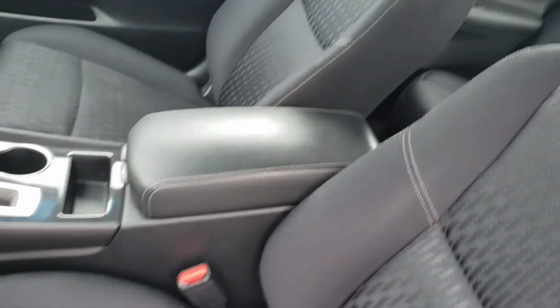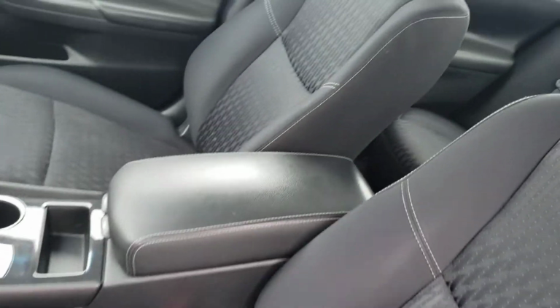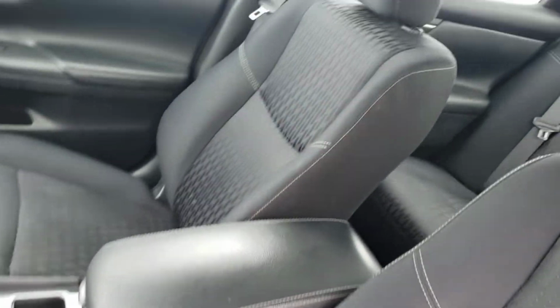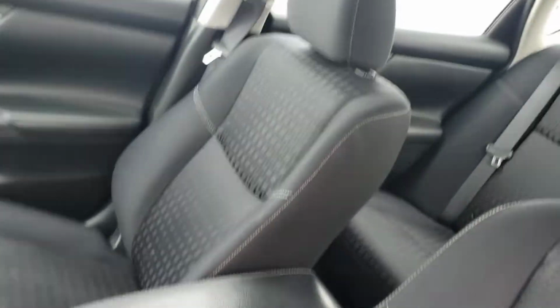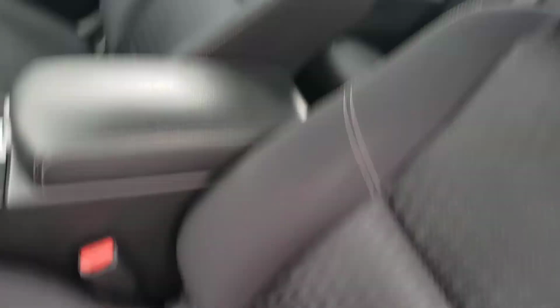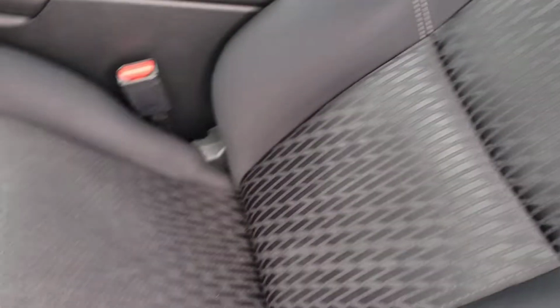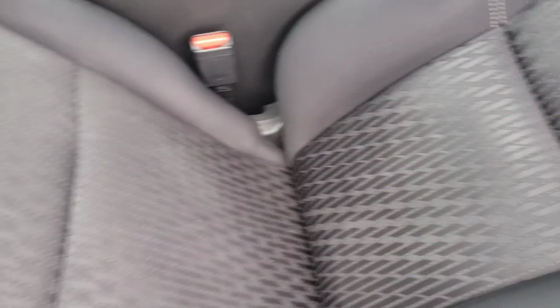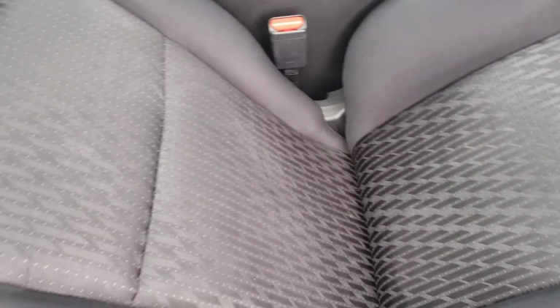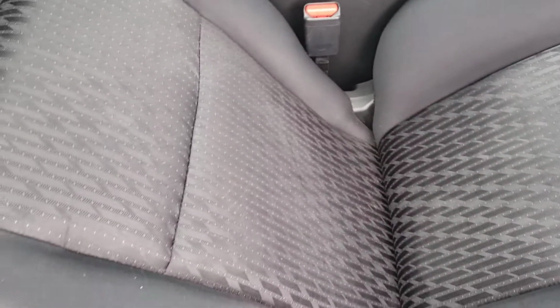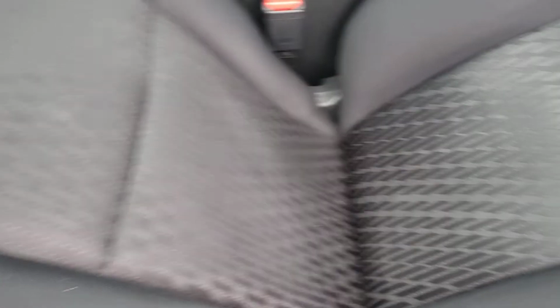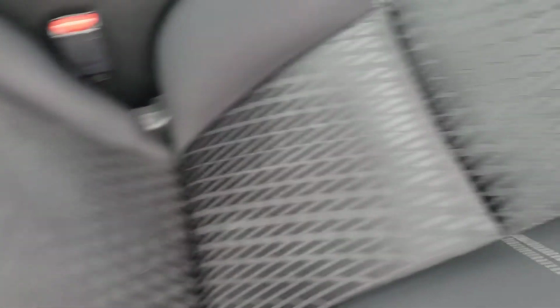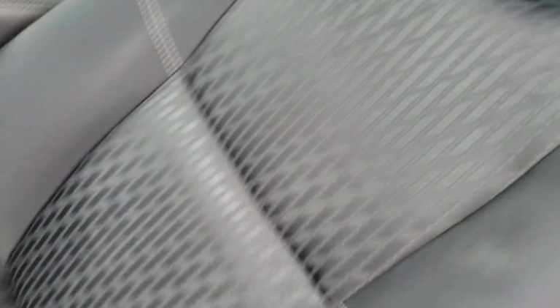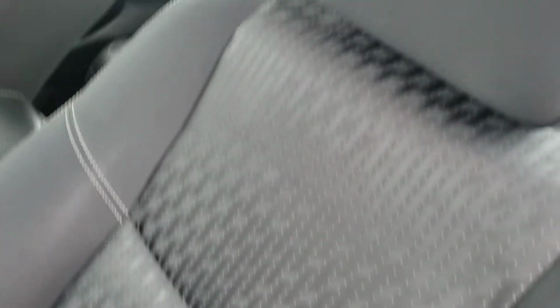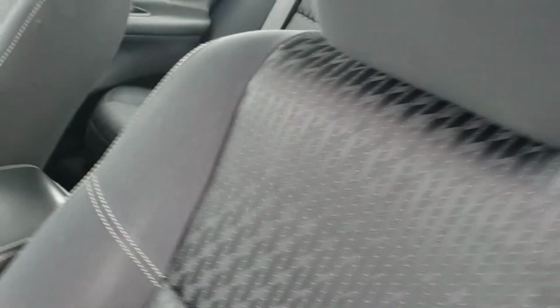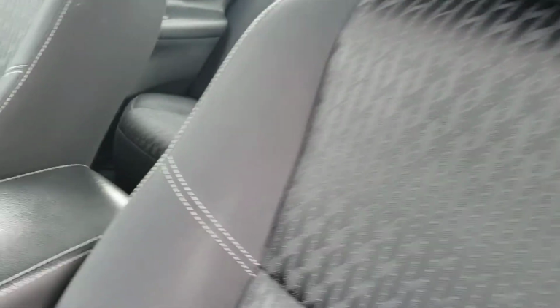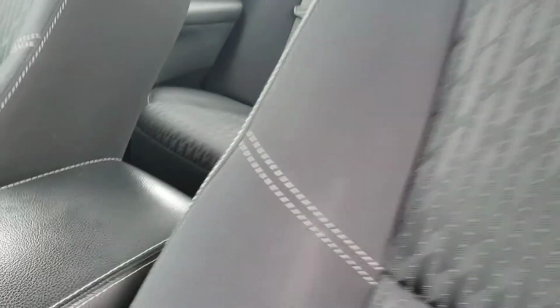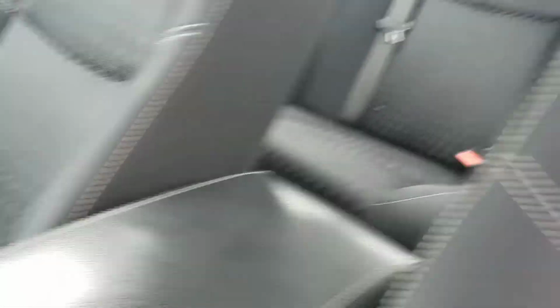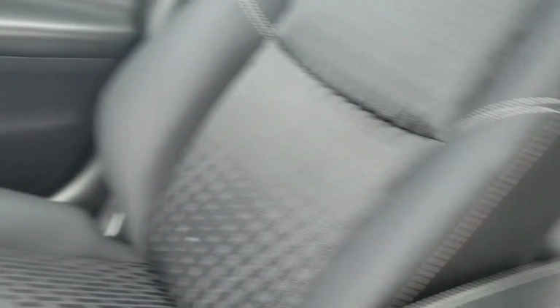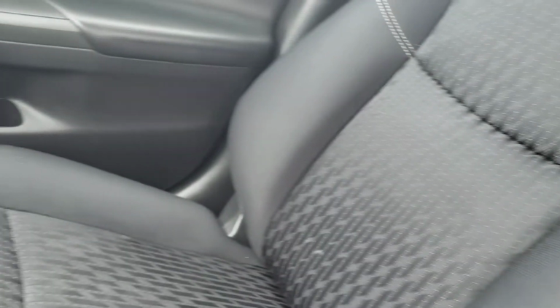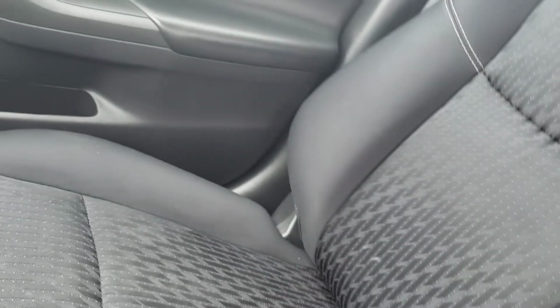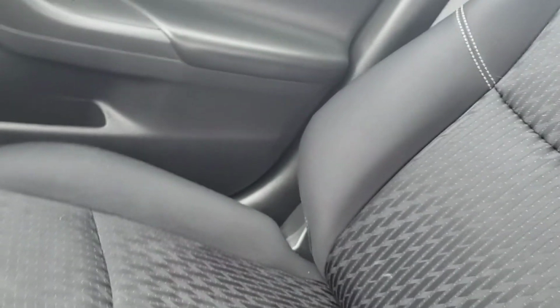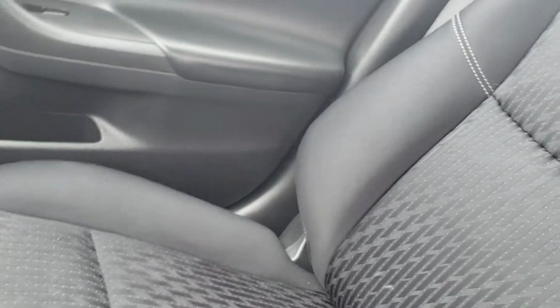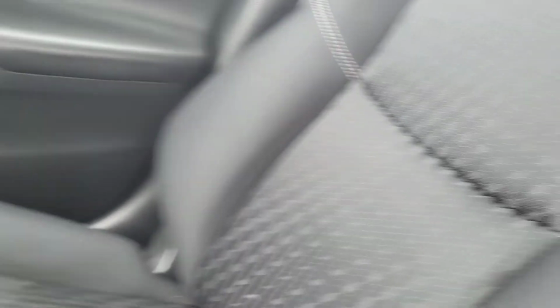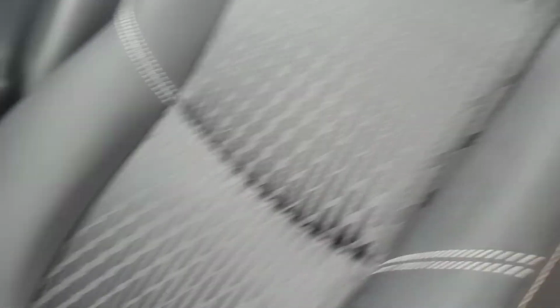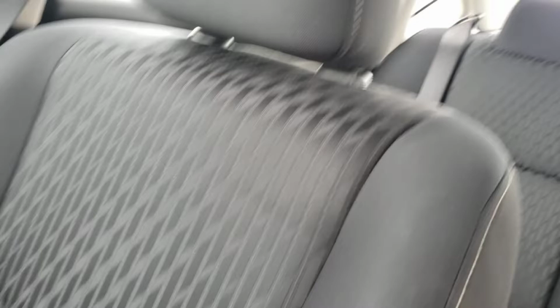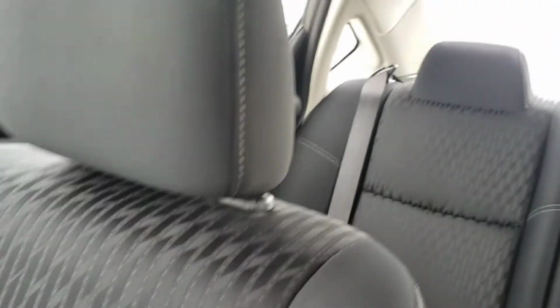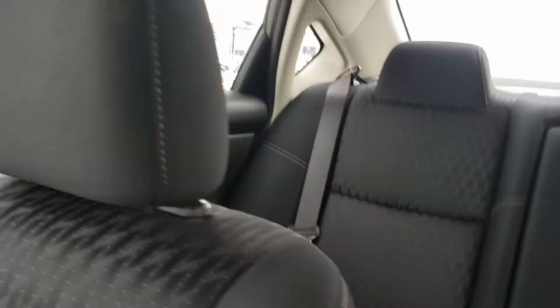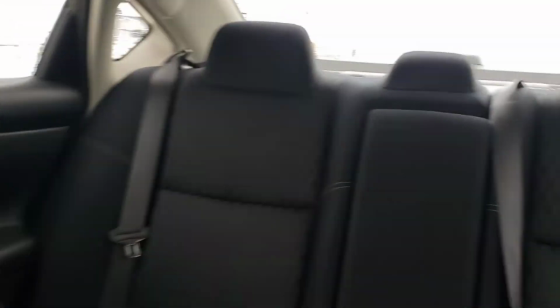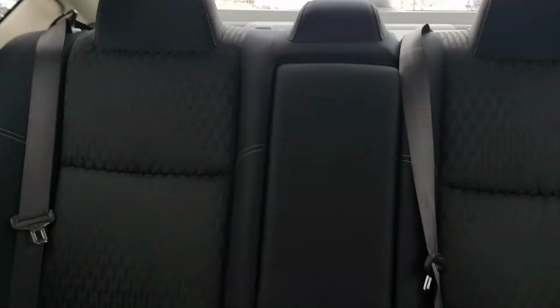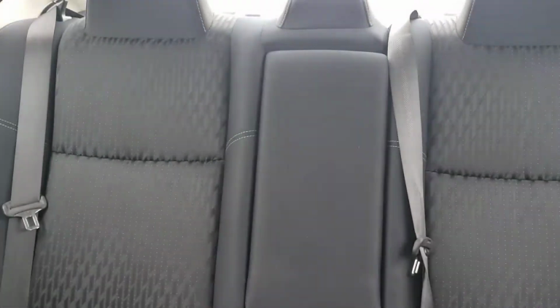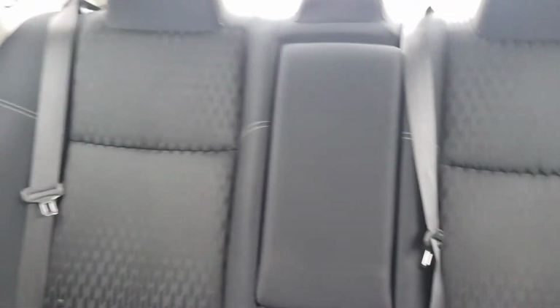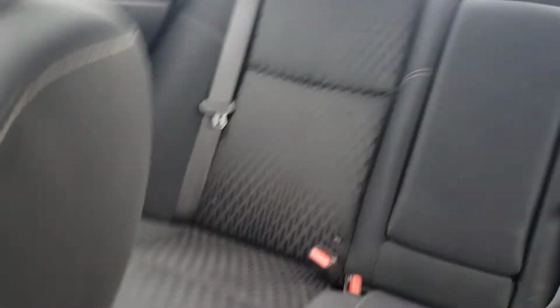Front seat. Interior is in great shape — backseat again looks really clean.